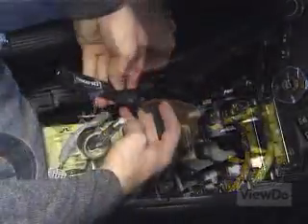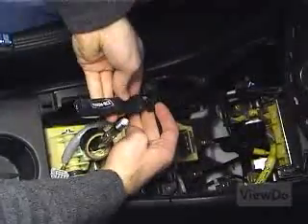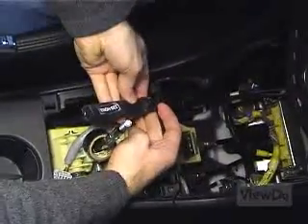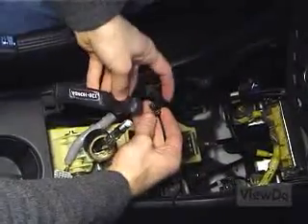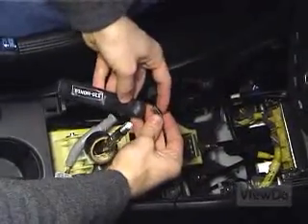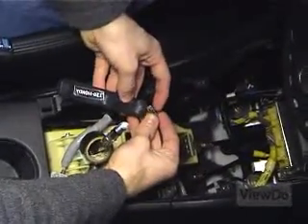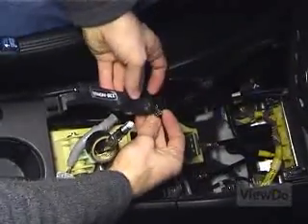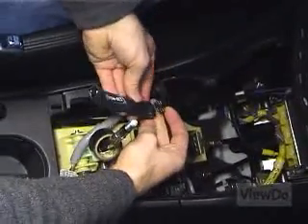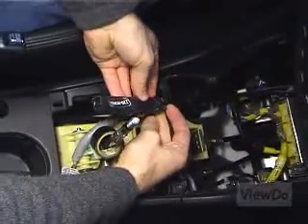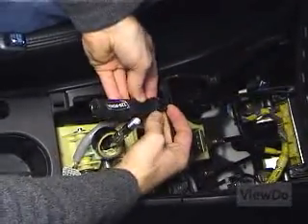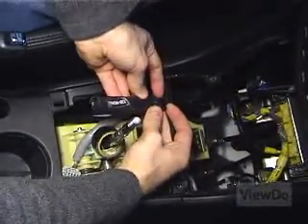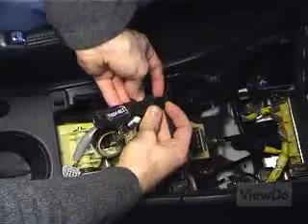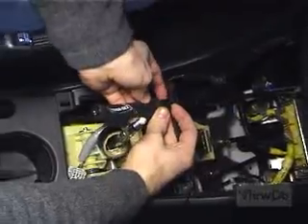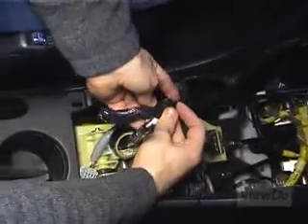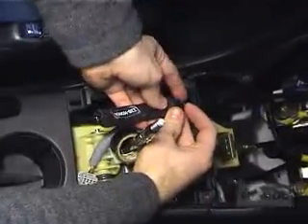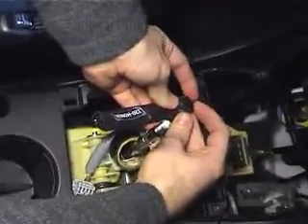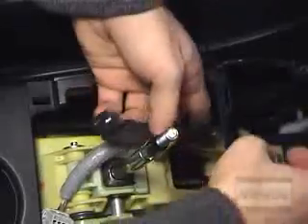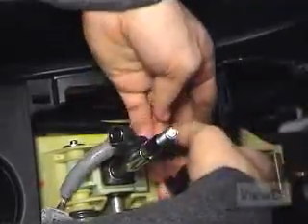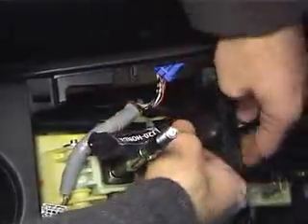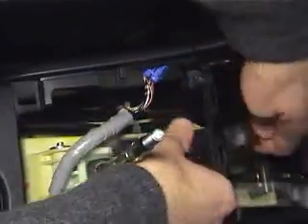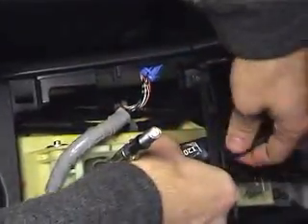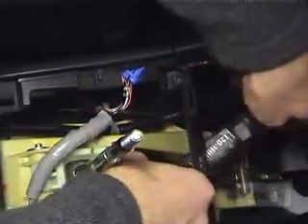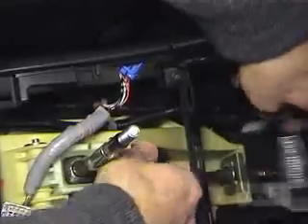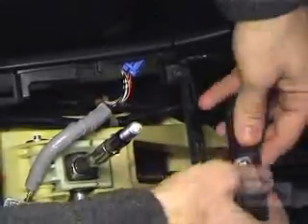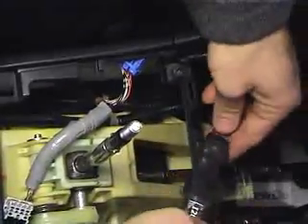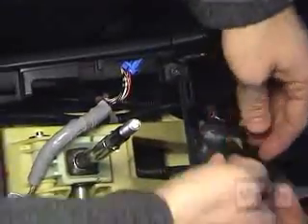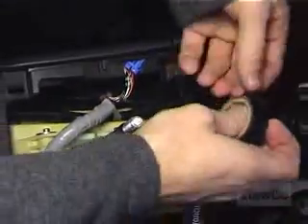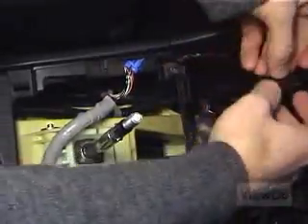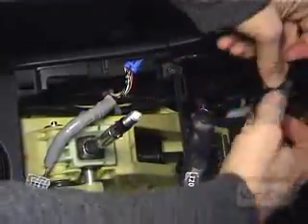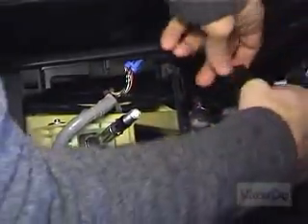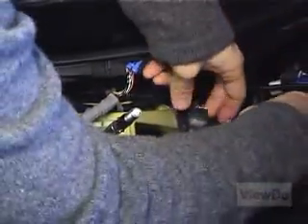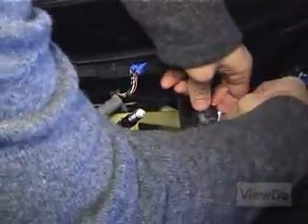Align and attach the Ice Link control unit to the open end of the wiring harness. Now tape the connection to insulate and secure the control unit.